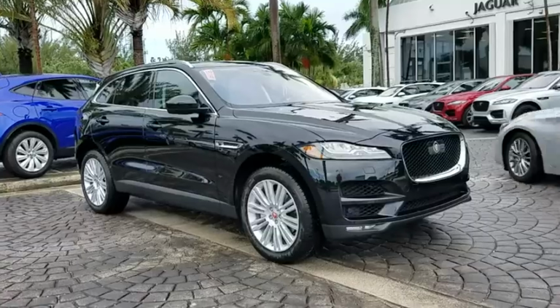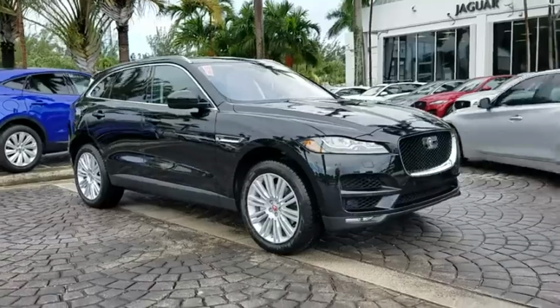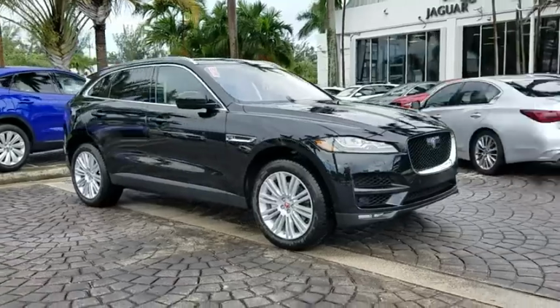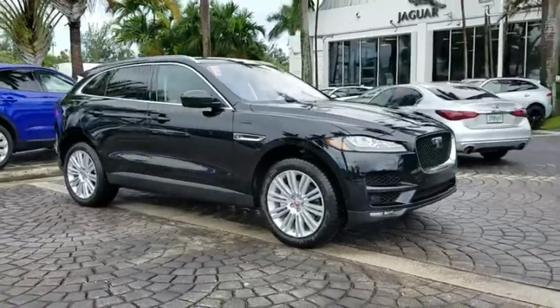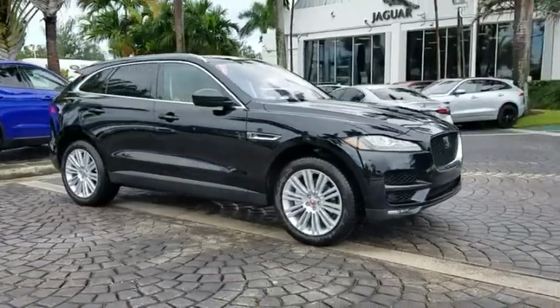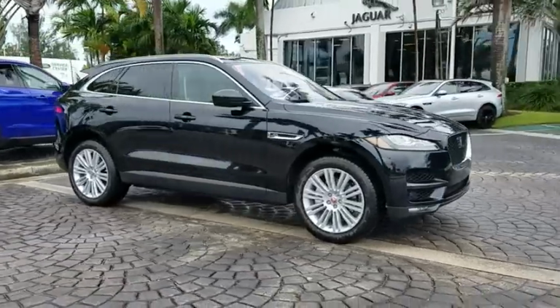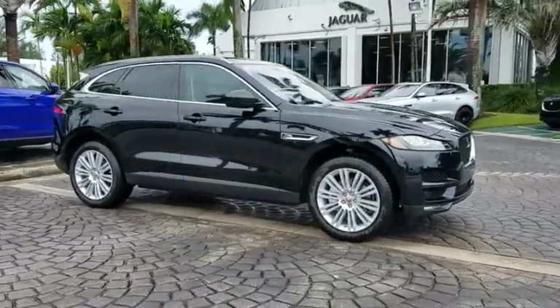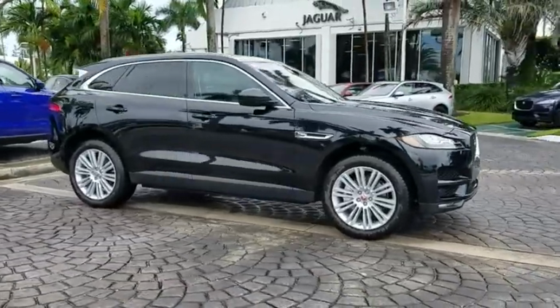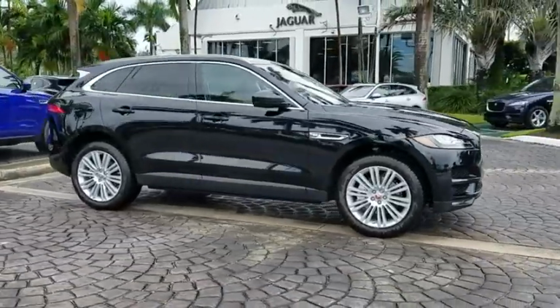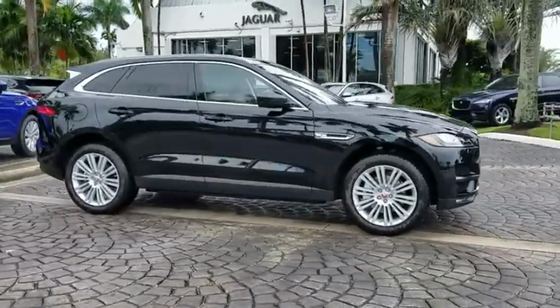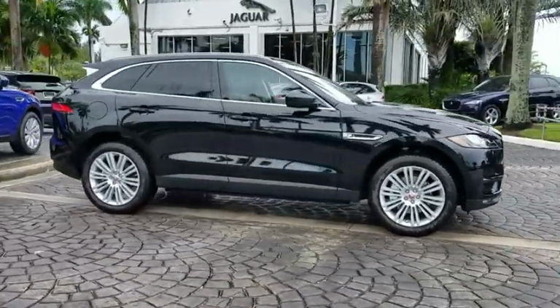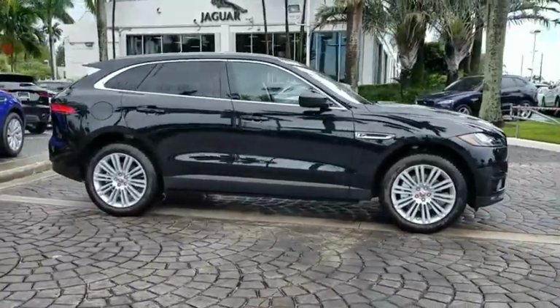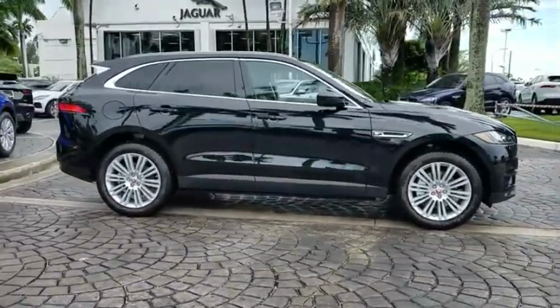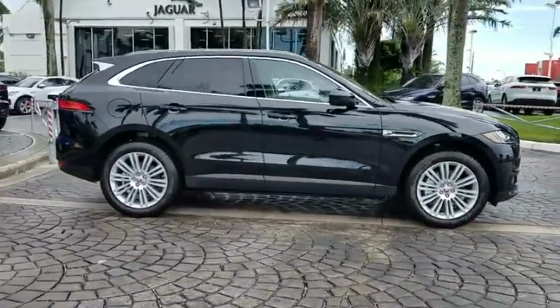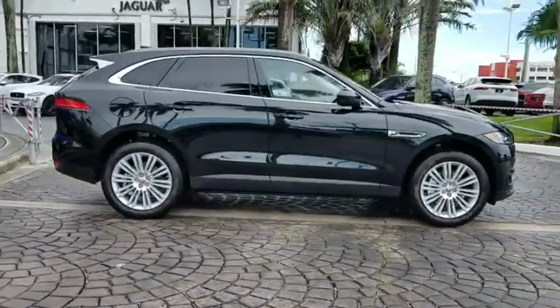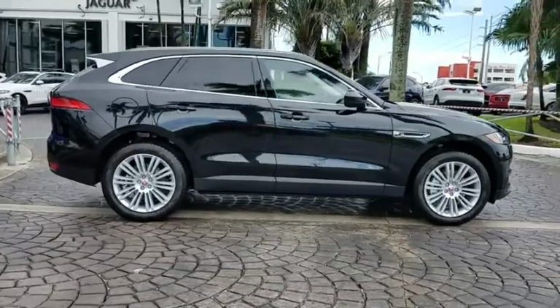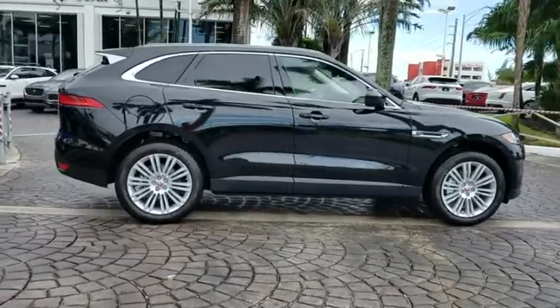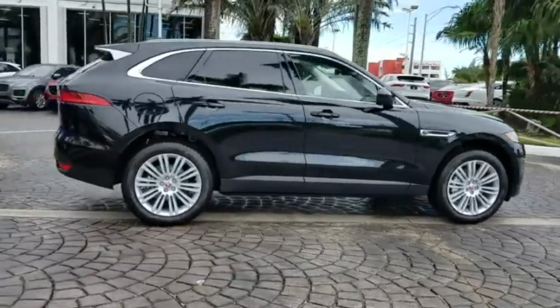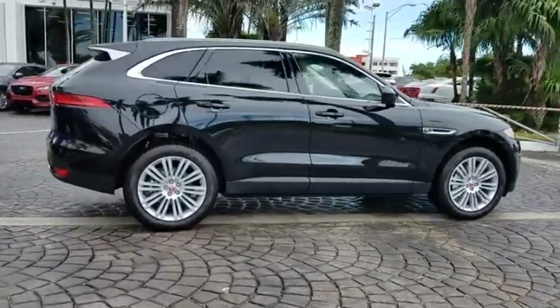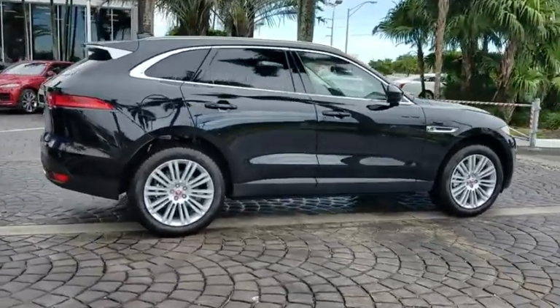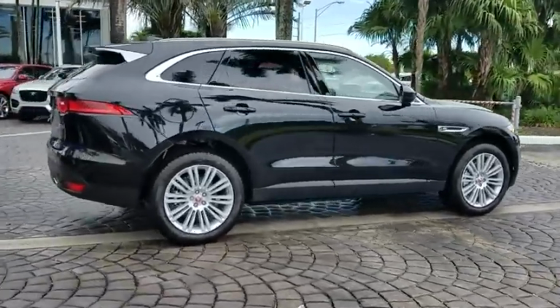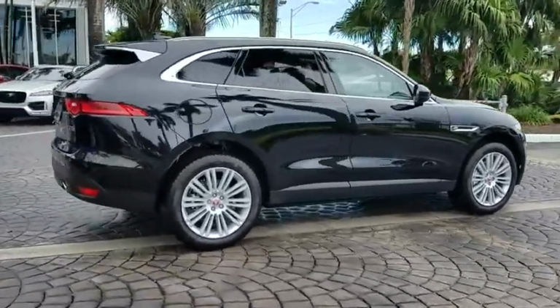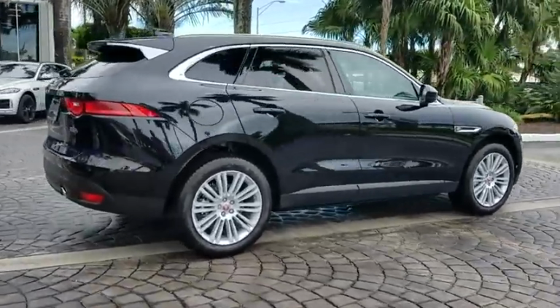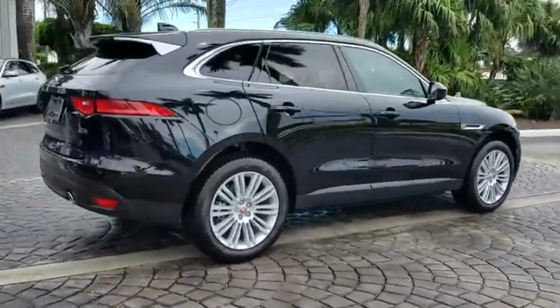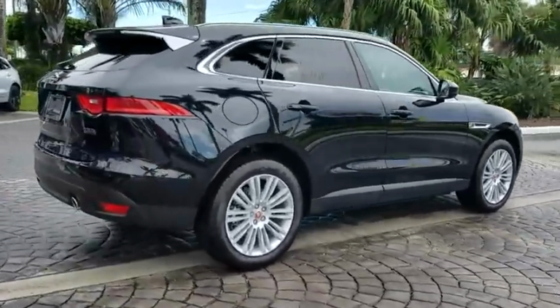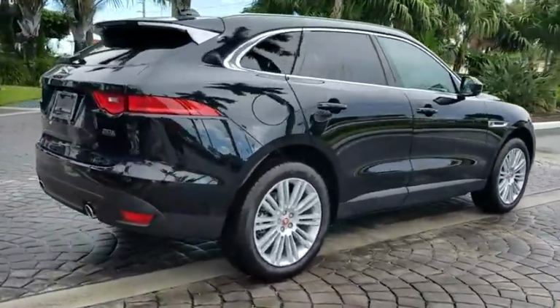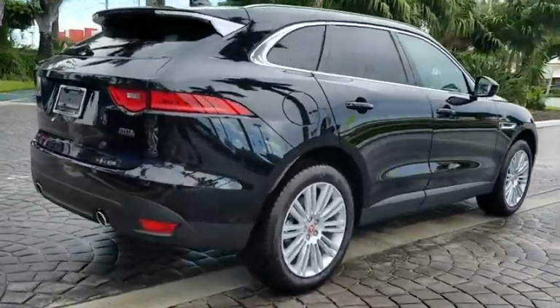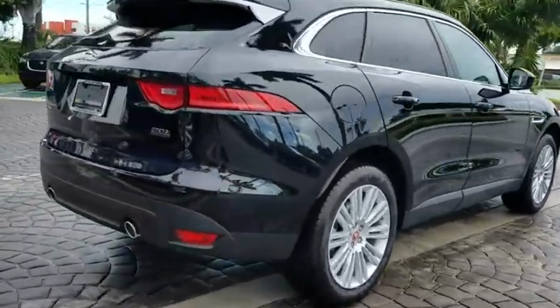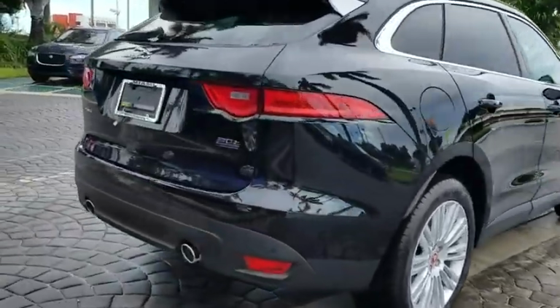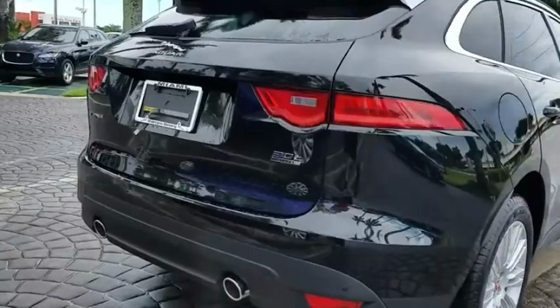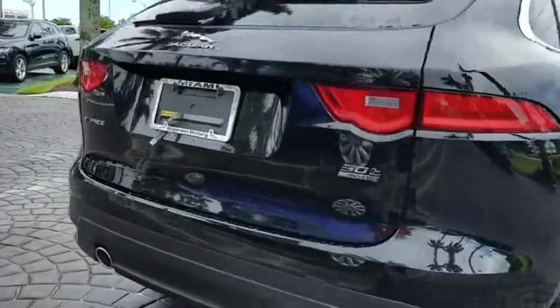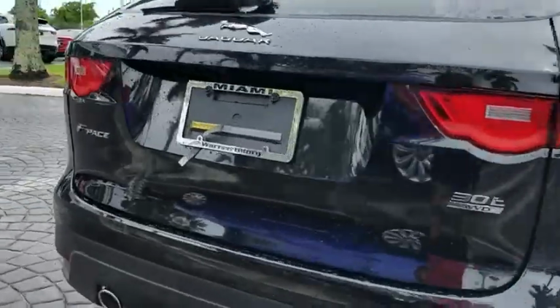2019 Jaguar F-Pace. The first Jaguar luxury performance SUV brings together sporty handling and dramatic beauty with everyday practicality and efficiency.